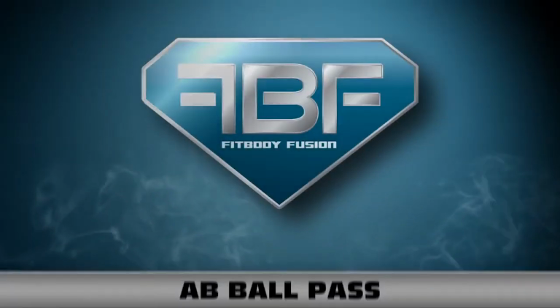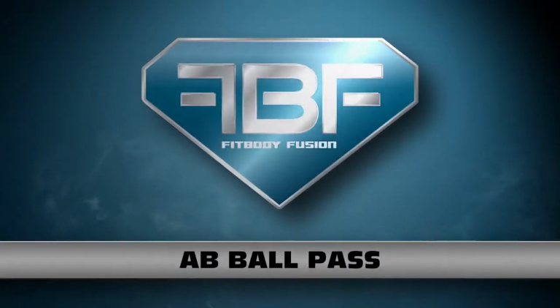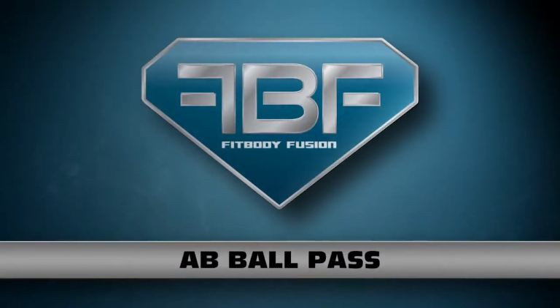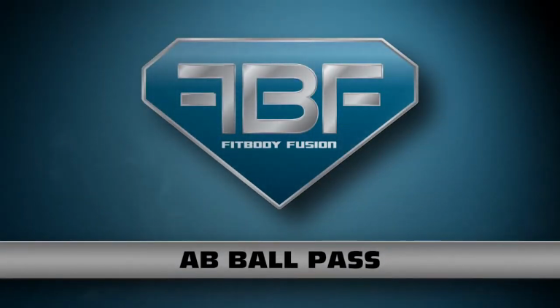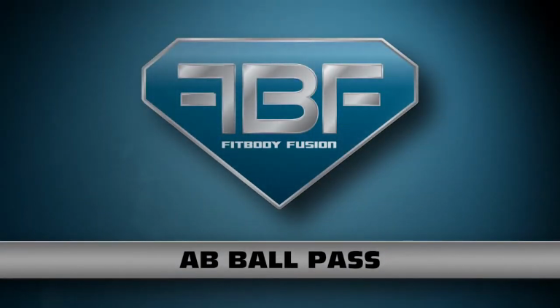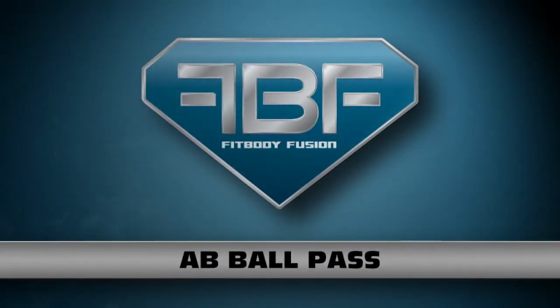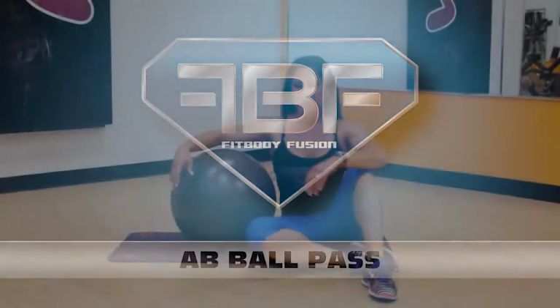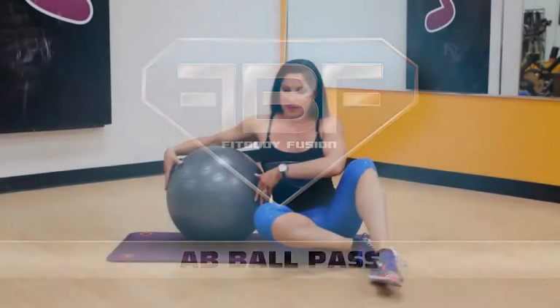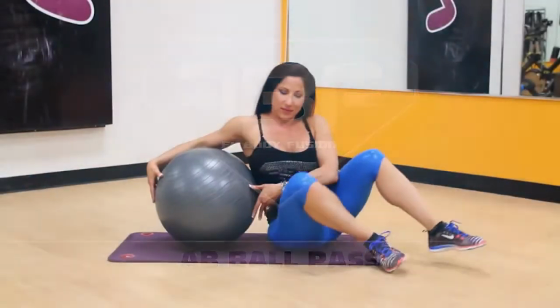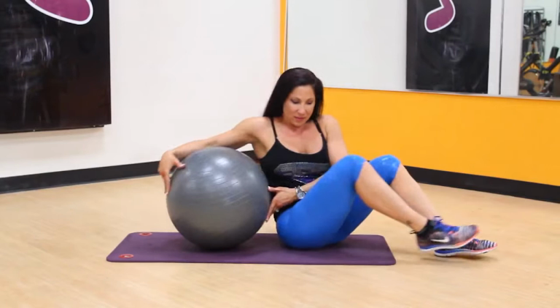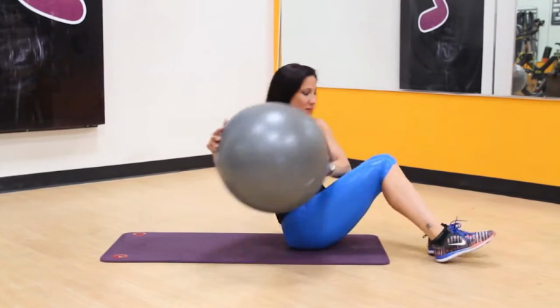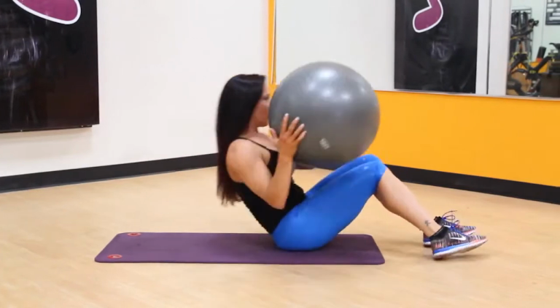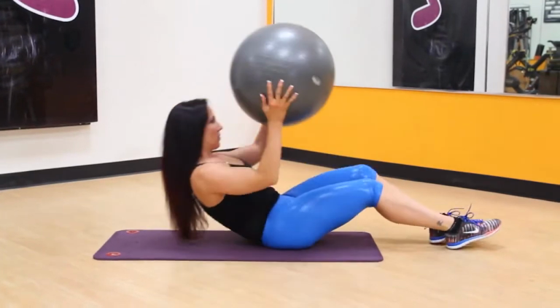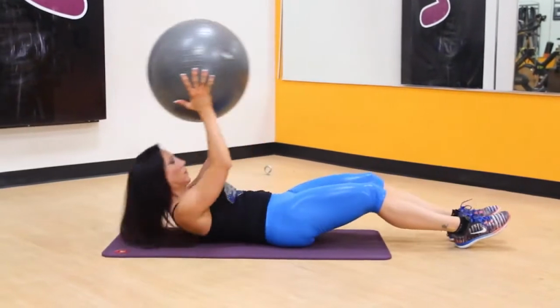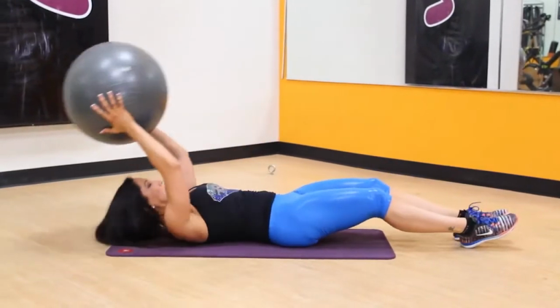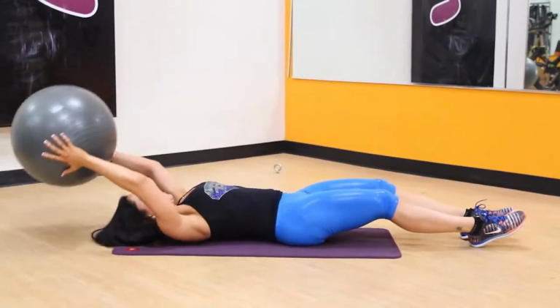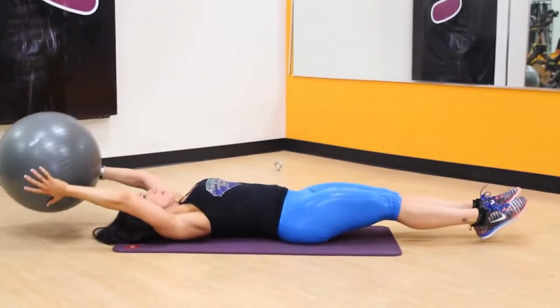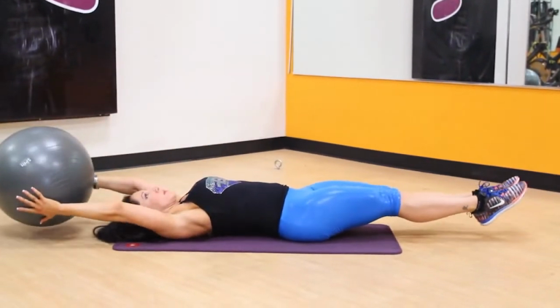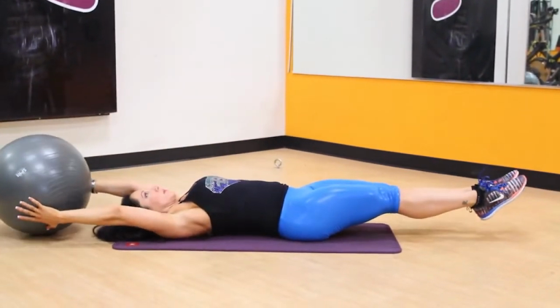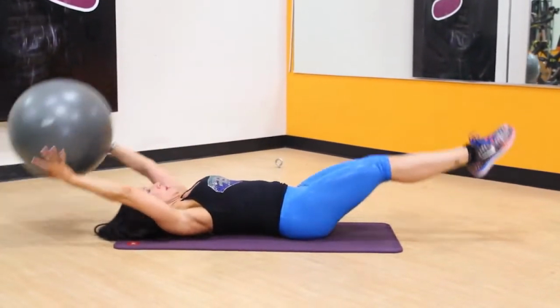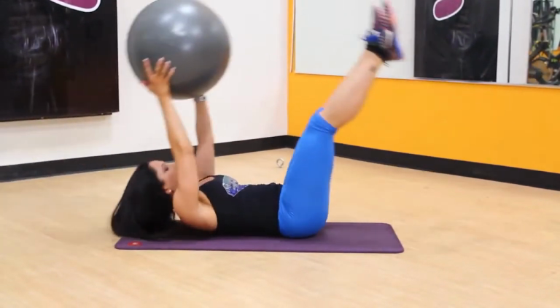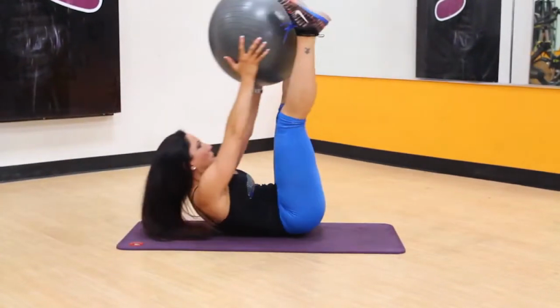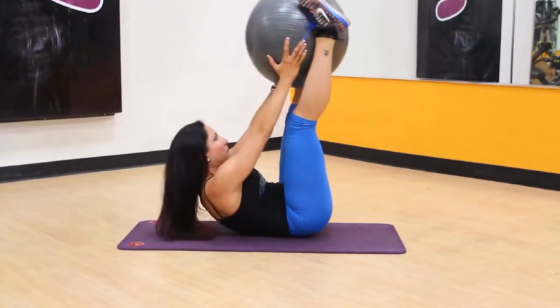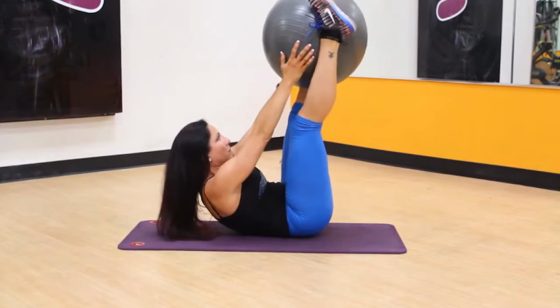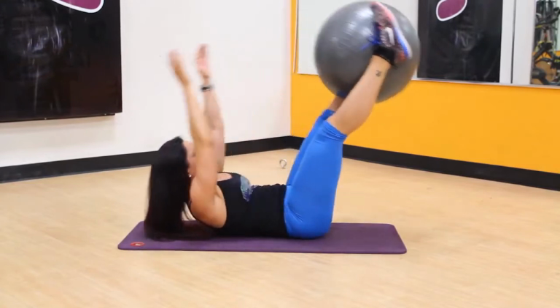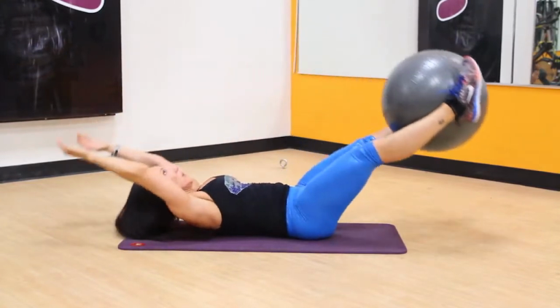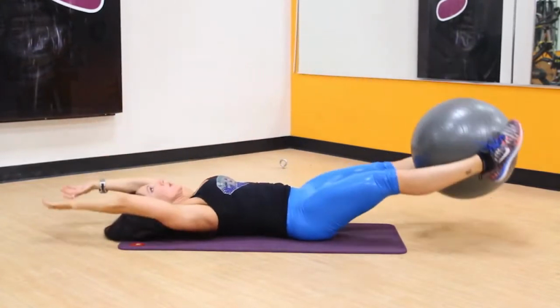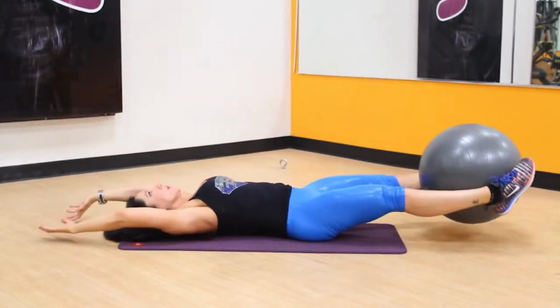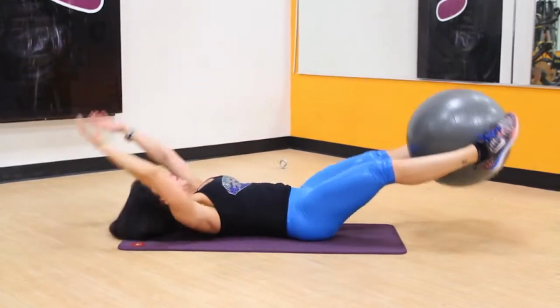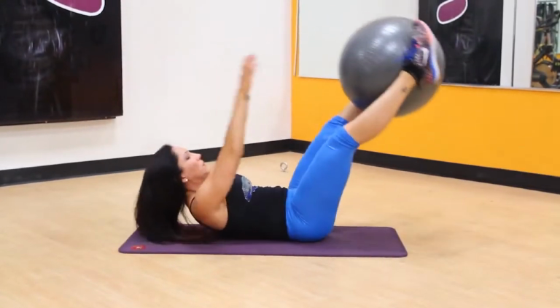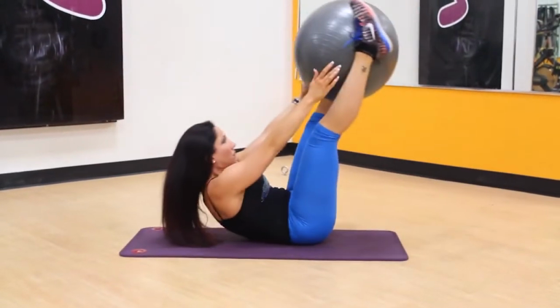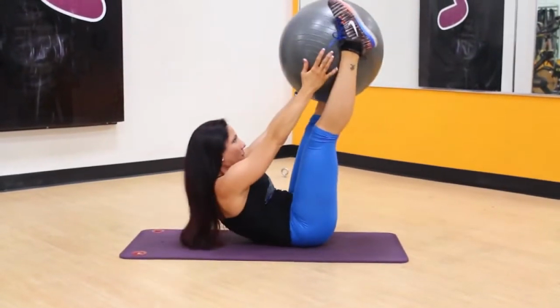Ab Ball Pass. To properly perform an ab ball pass, lie face up on the floor holding a stability ball overhead with both hands. Your legs together and extended straight, hovering over the floor.